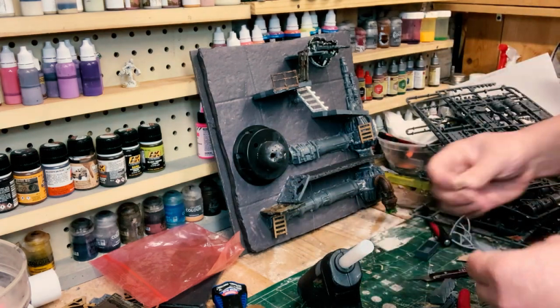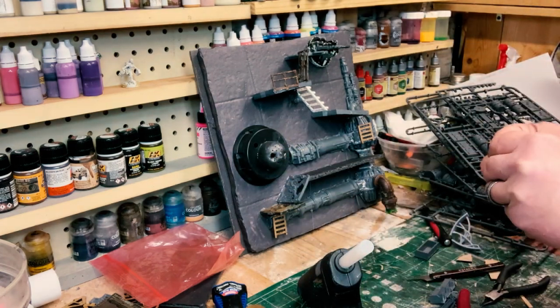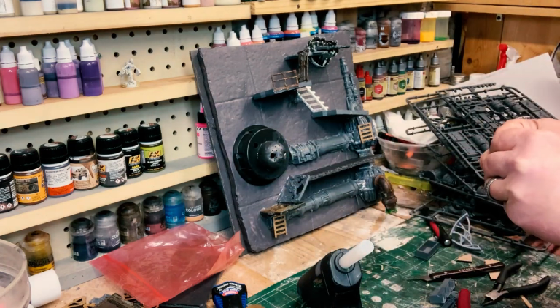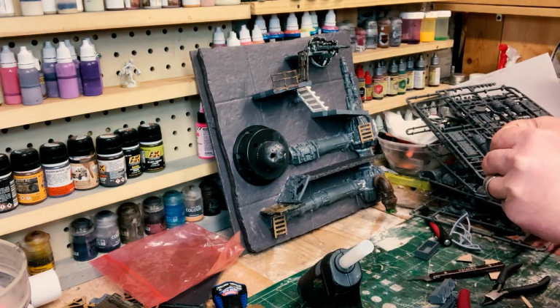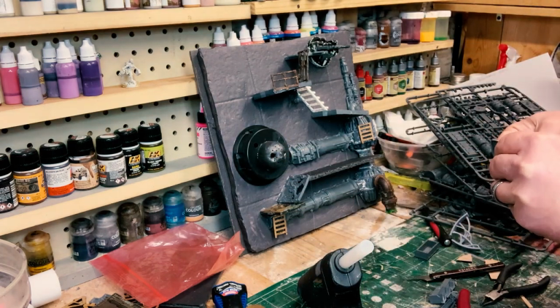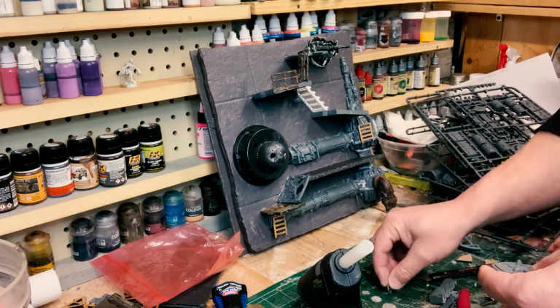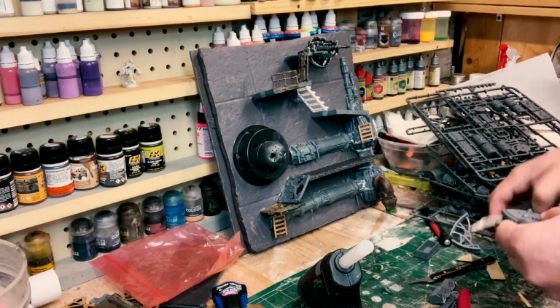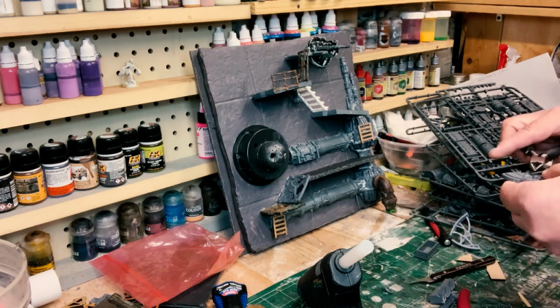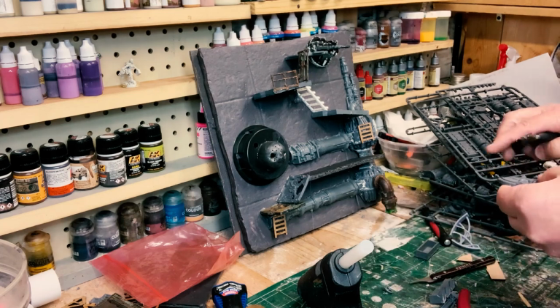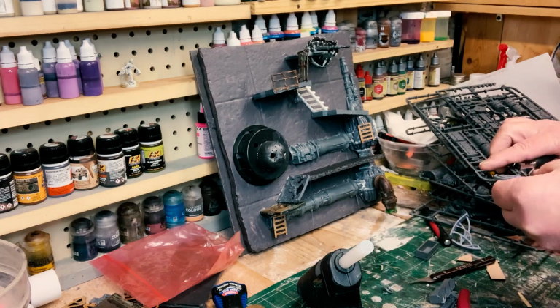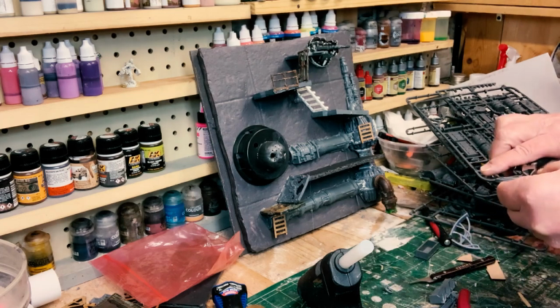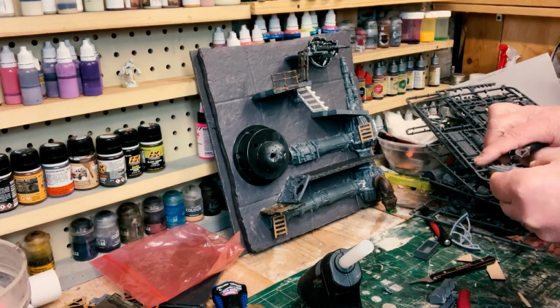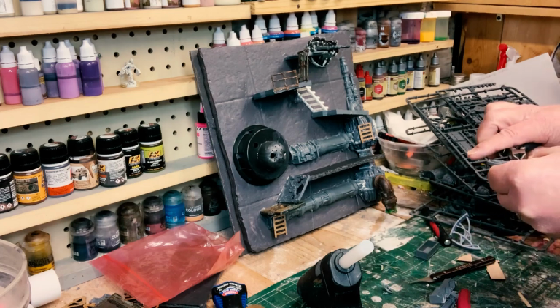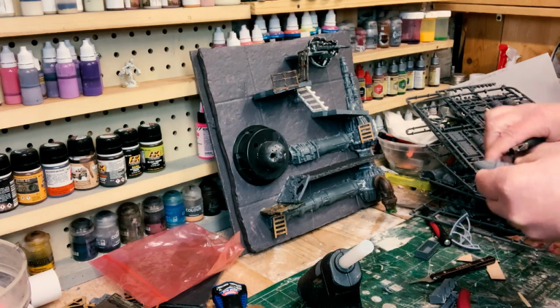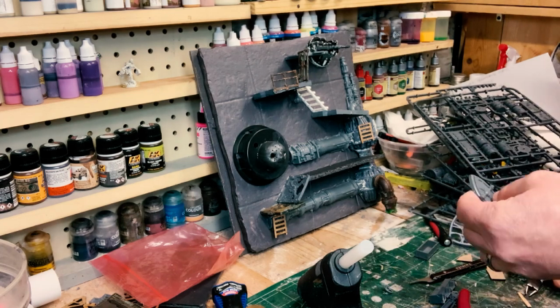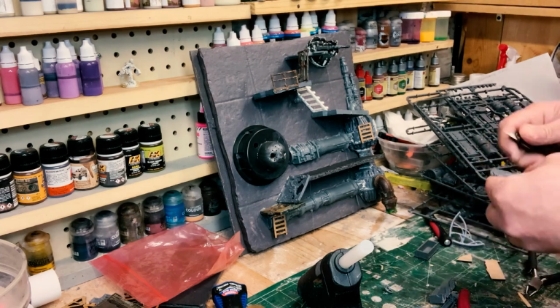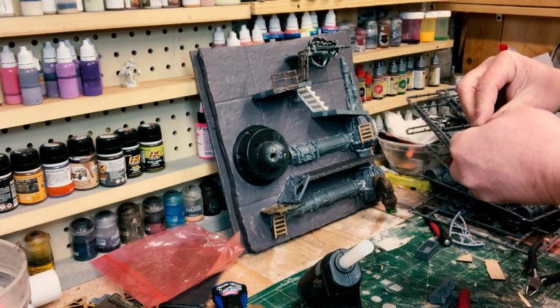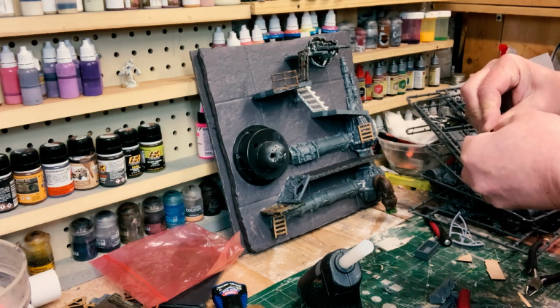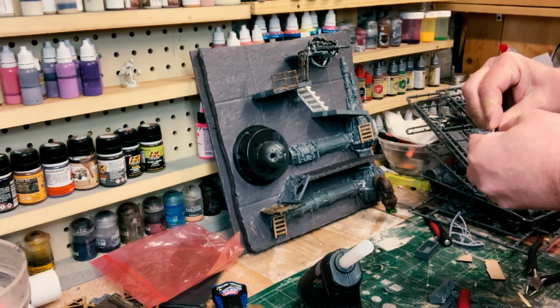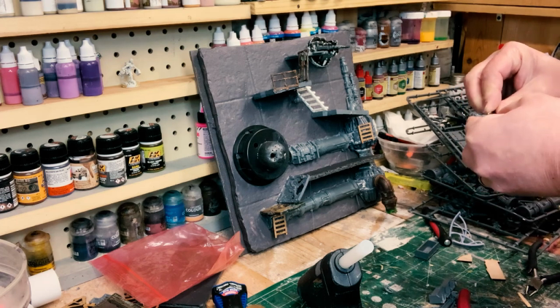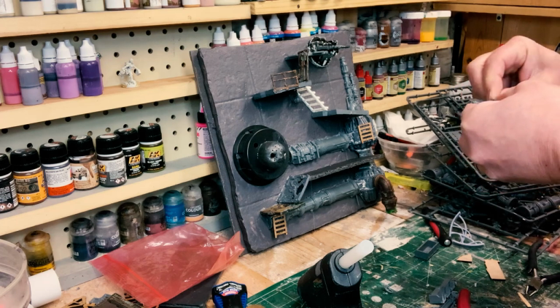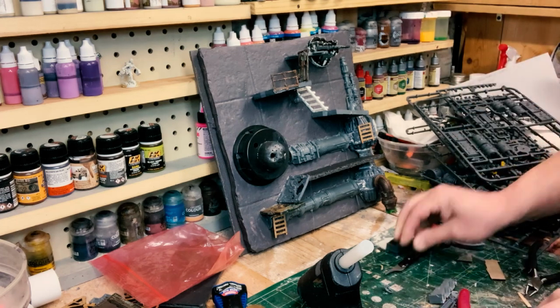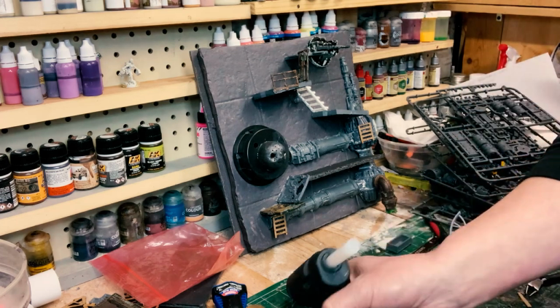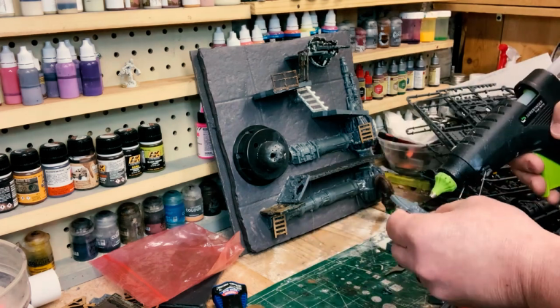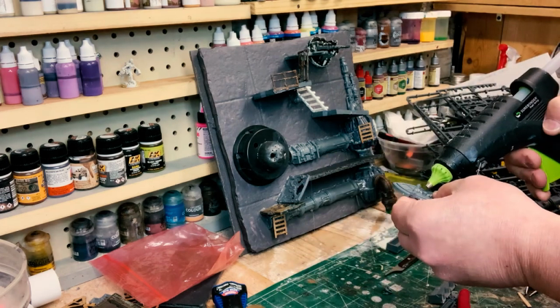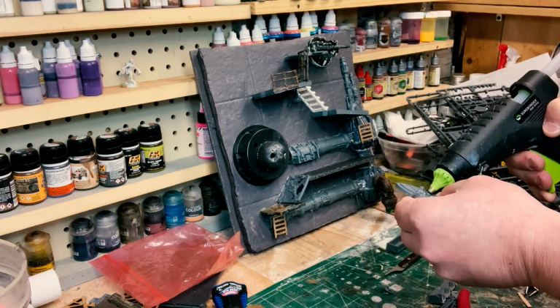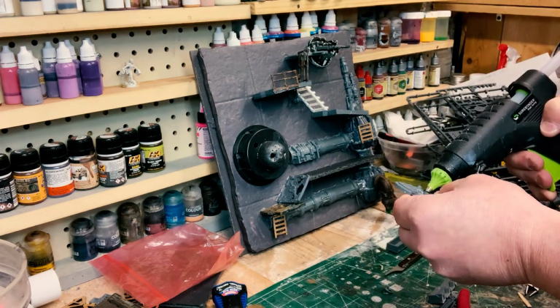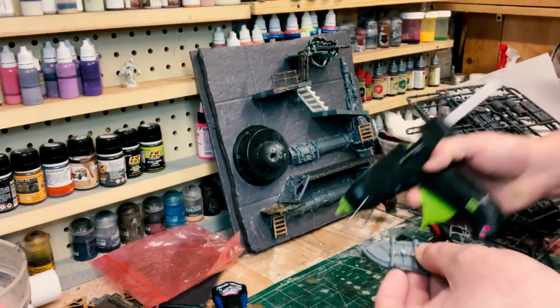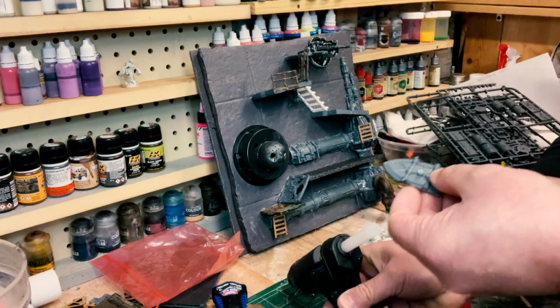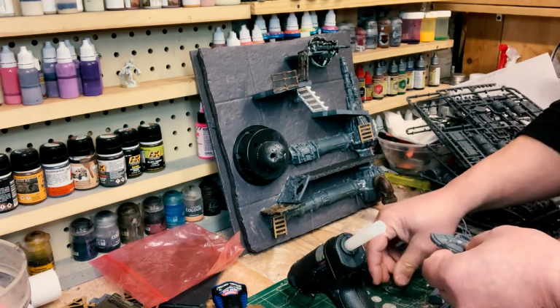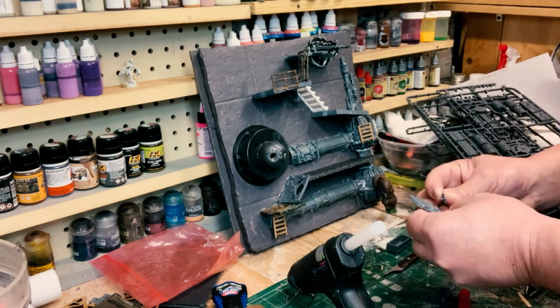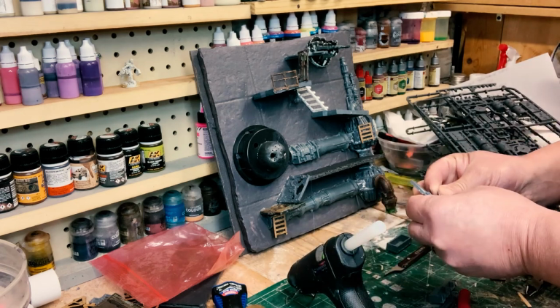Kind of a bonus on this whole project. Here we are, we're putting a handle on one of the doors.